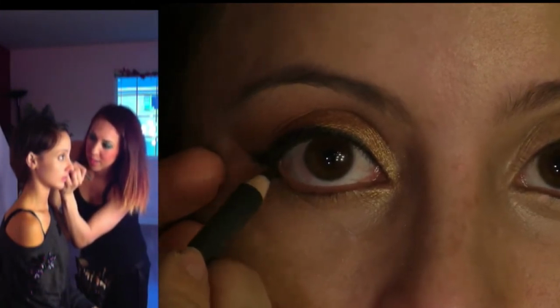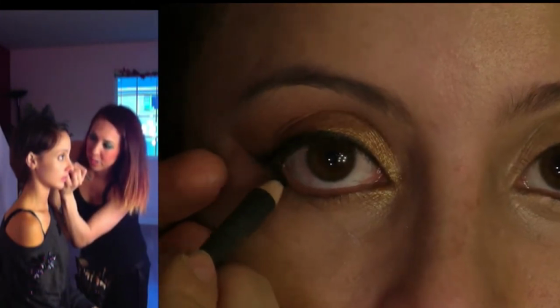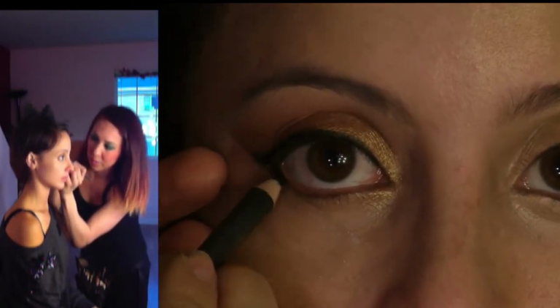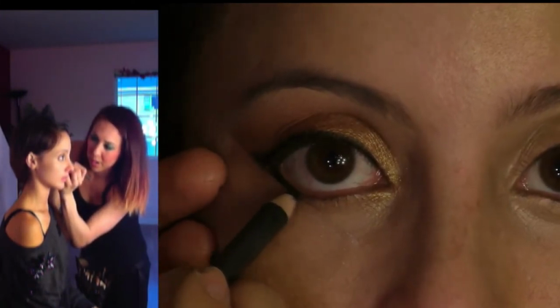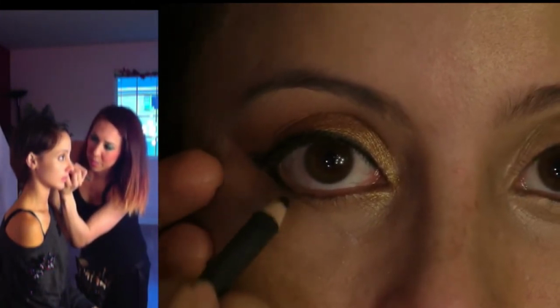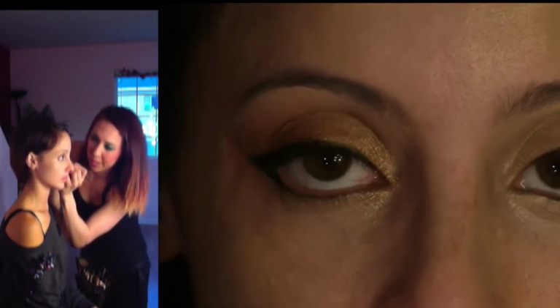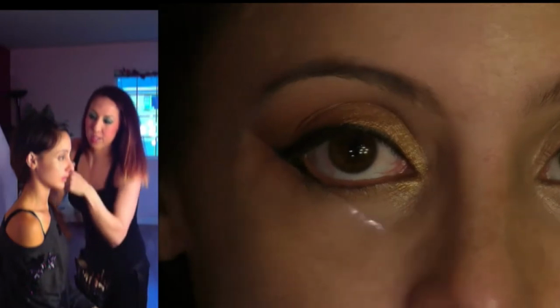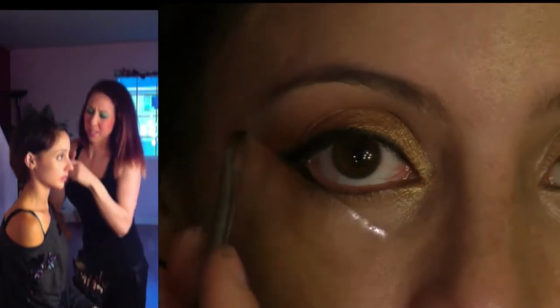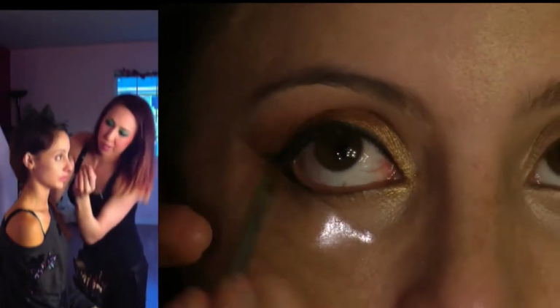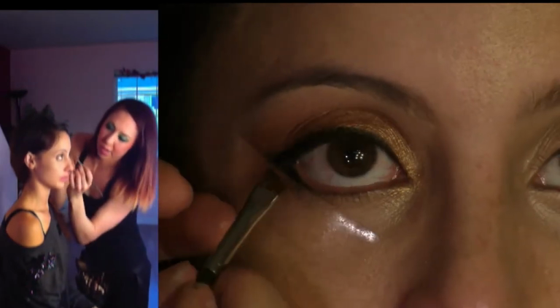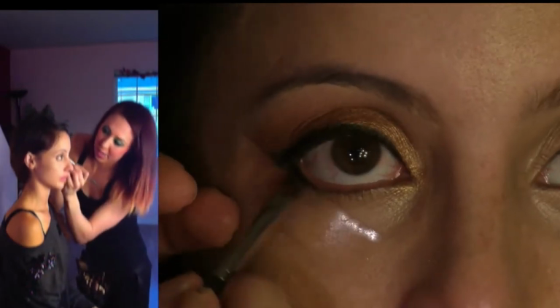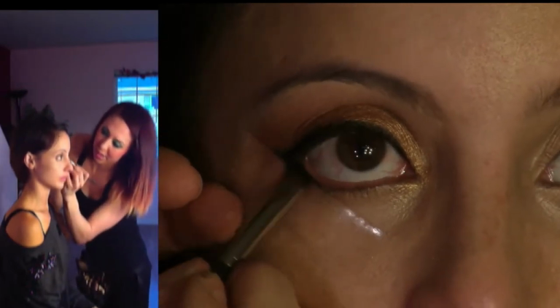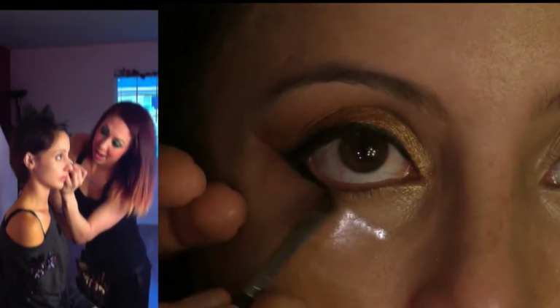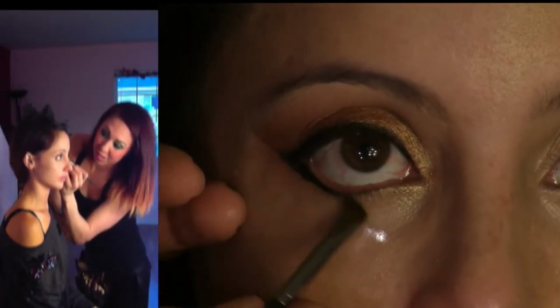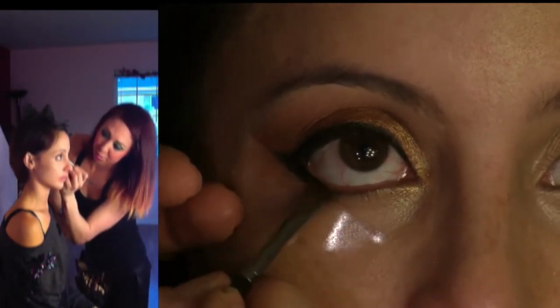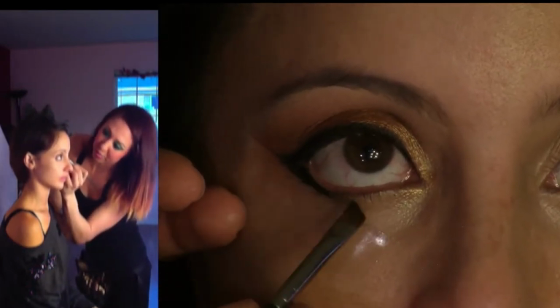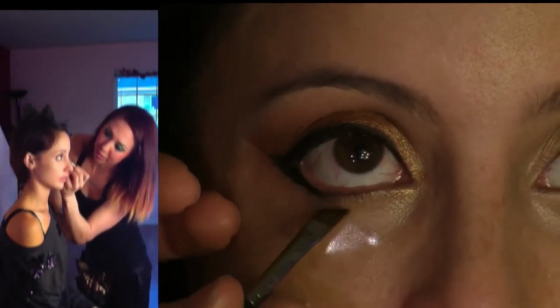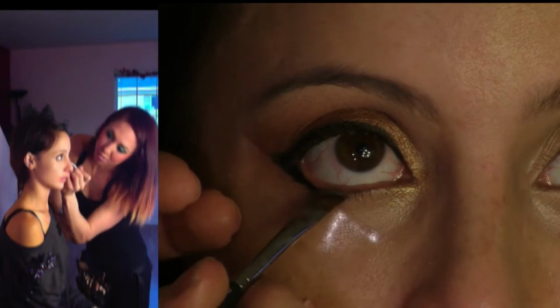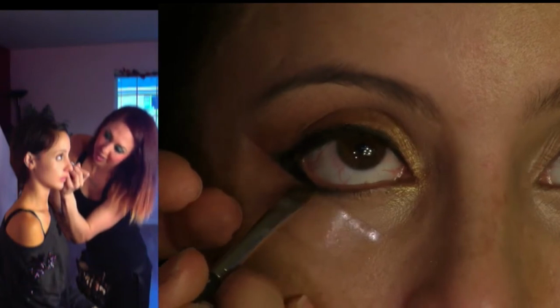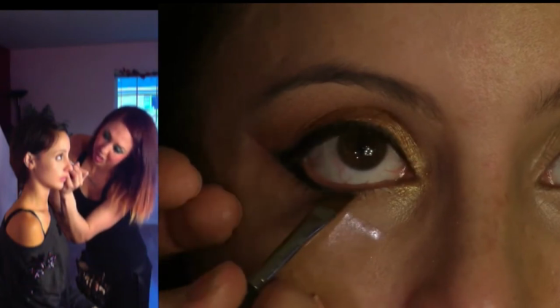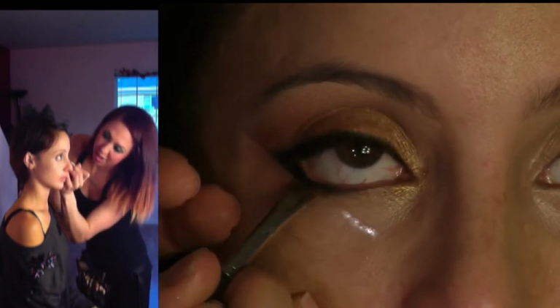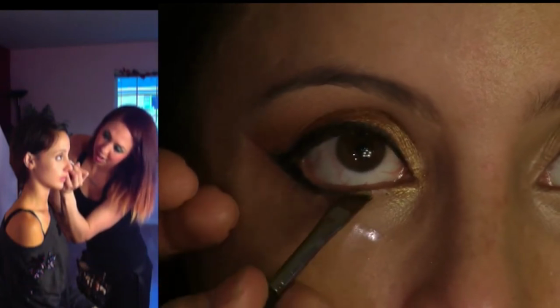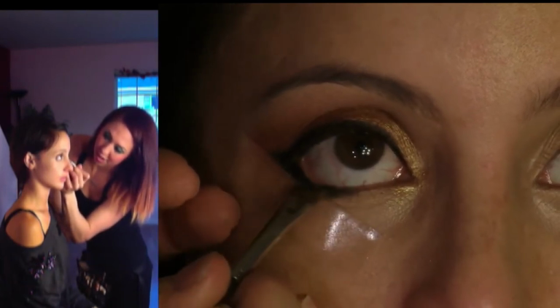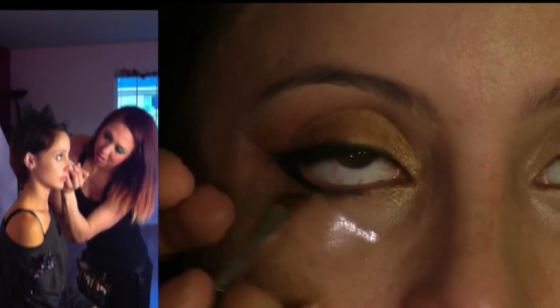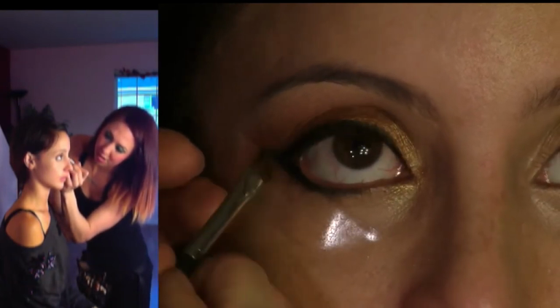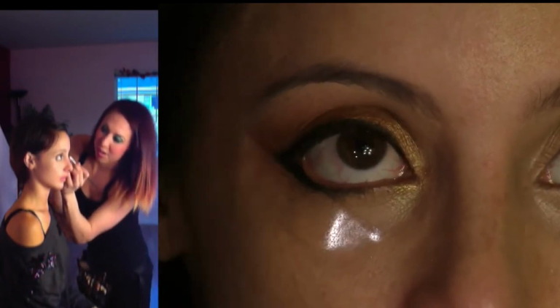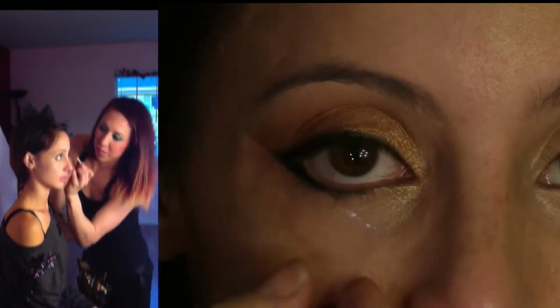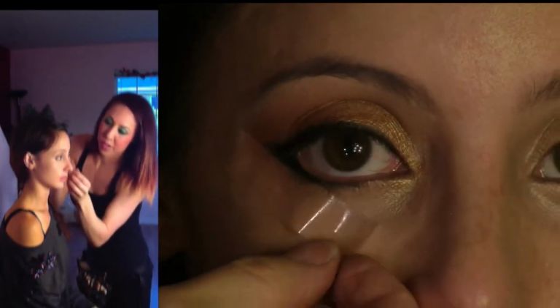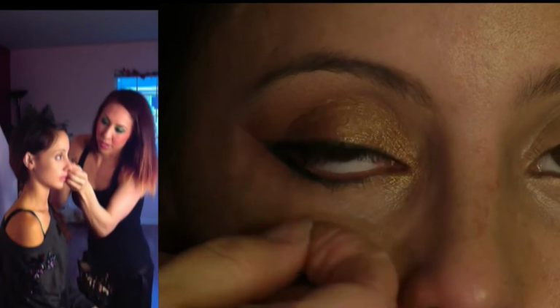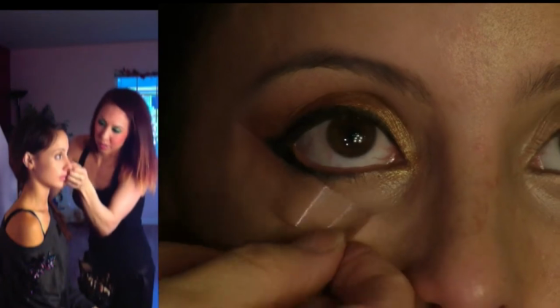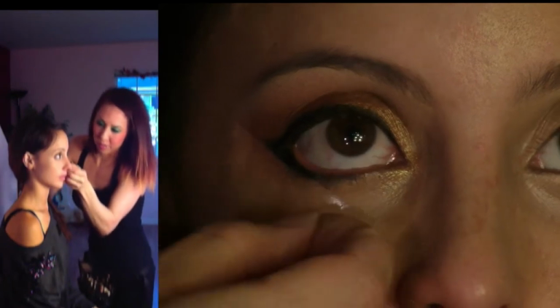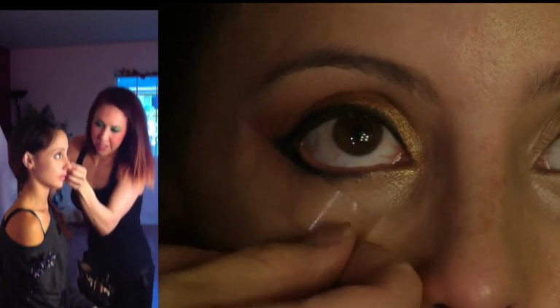I can also do a little bit on the bottom. The tape is blocking just a little bit, but that's okay — we're going to take it off pretty soon. You'll notice this is a pretty quick makeup. We're almost finished, because I want to do a makeup that we can do every day.